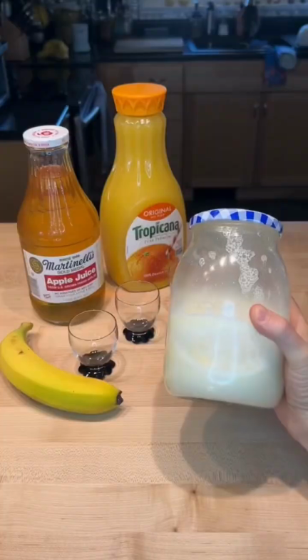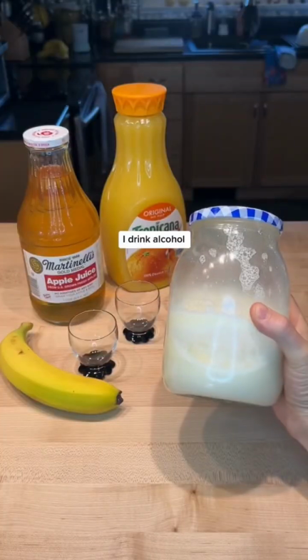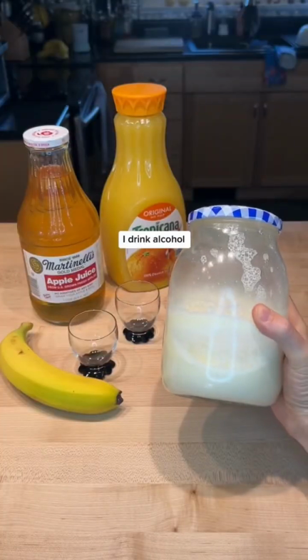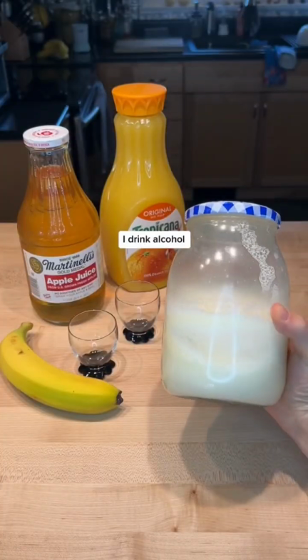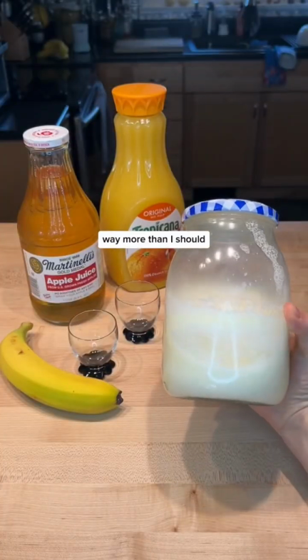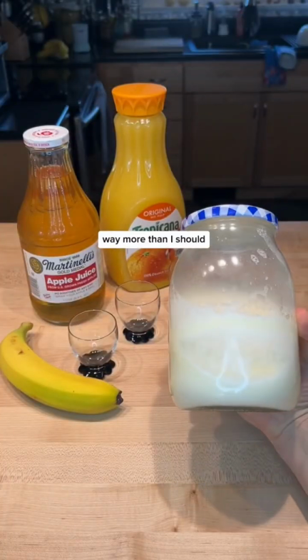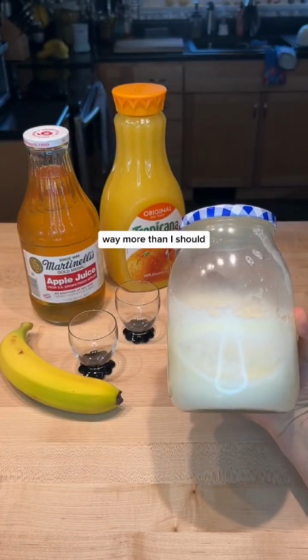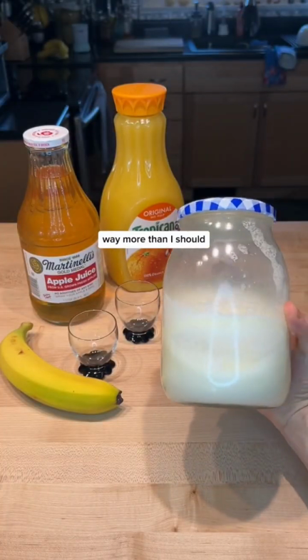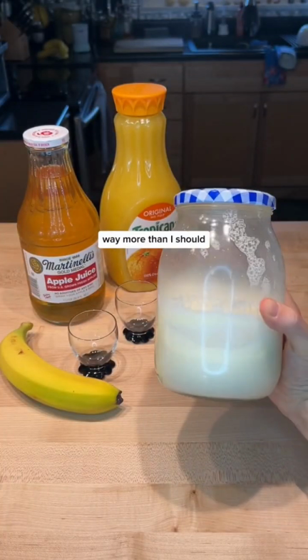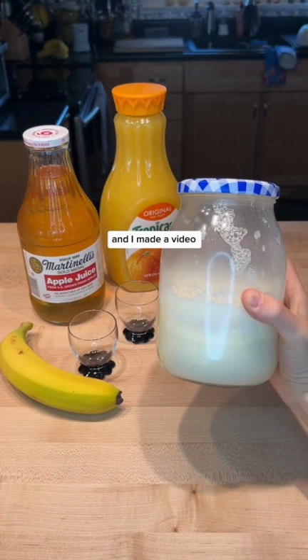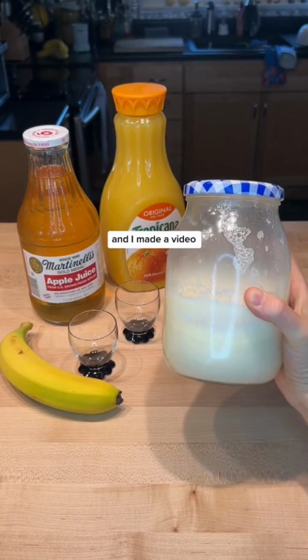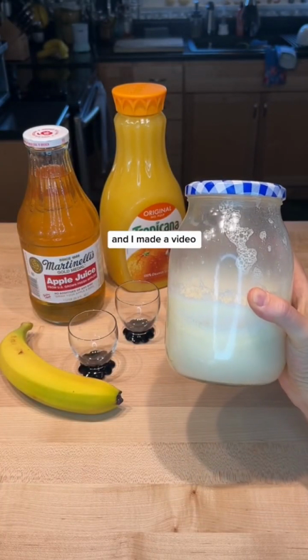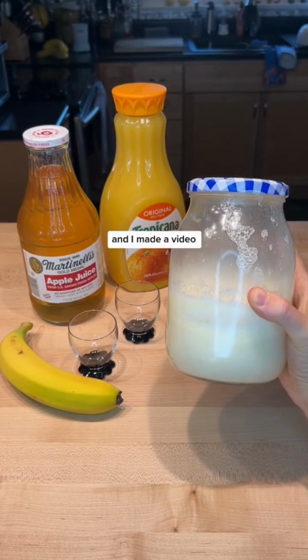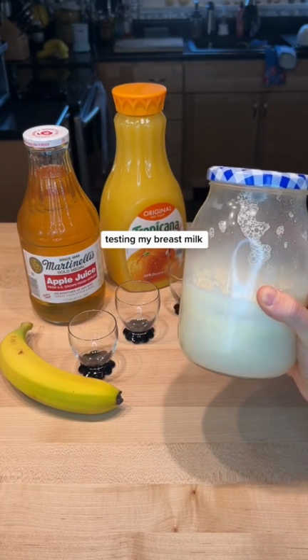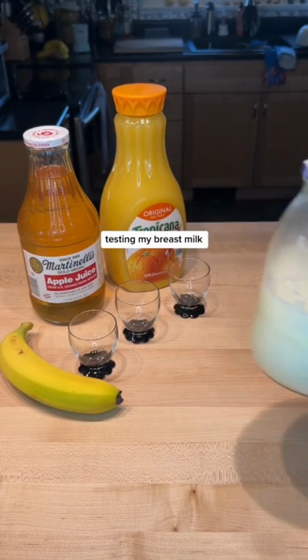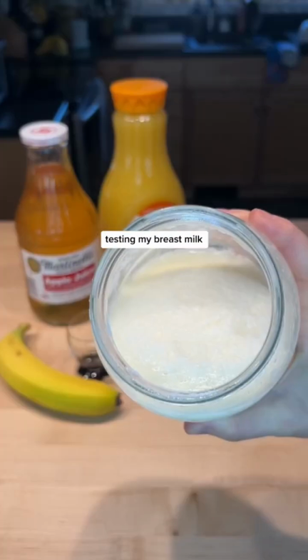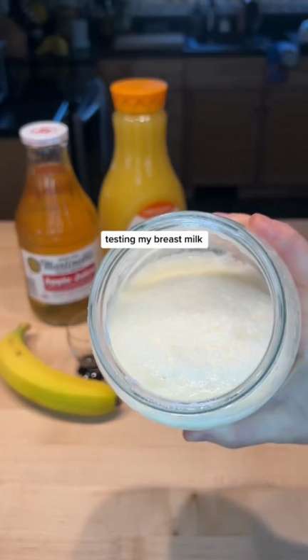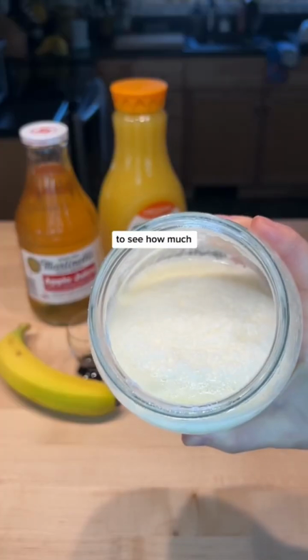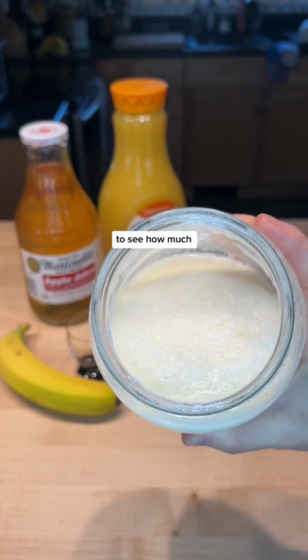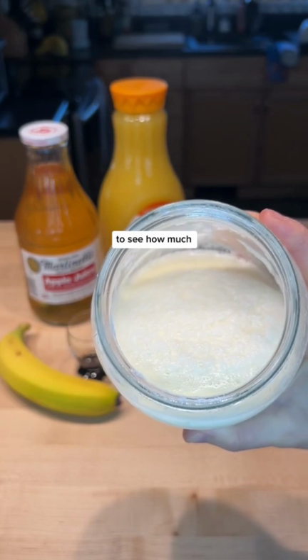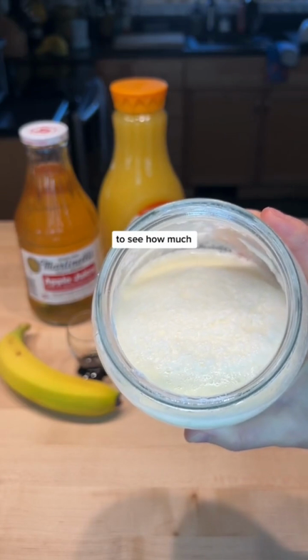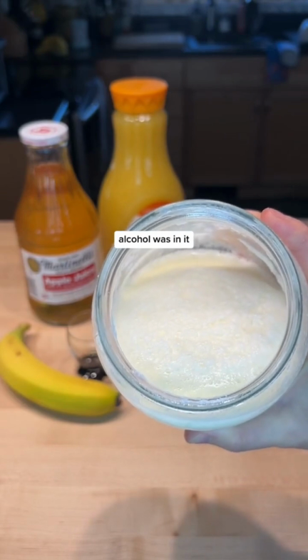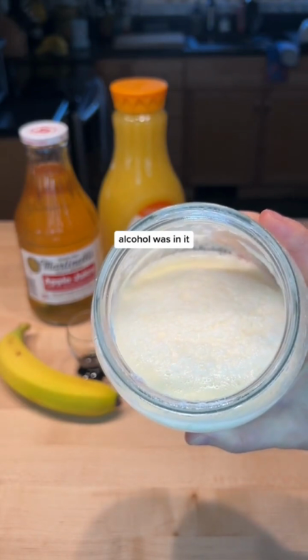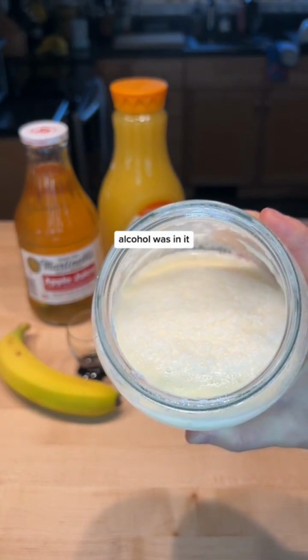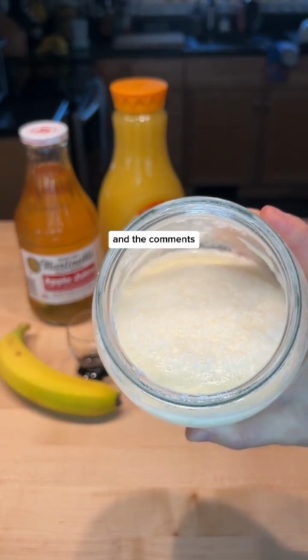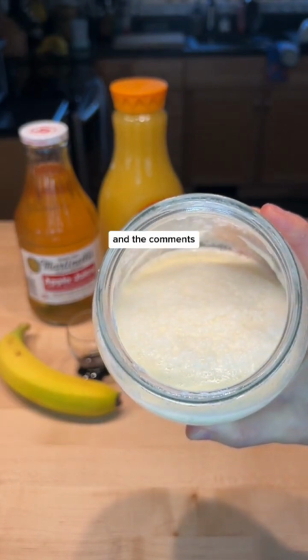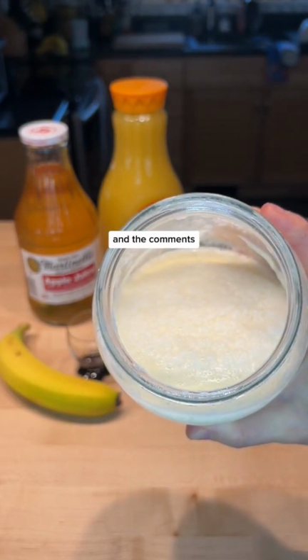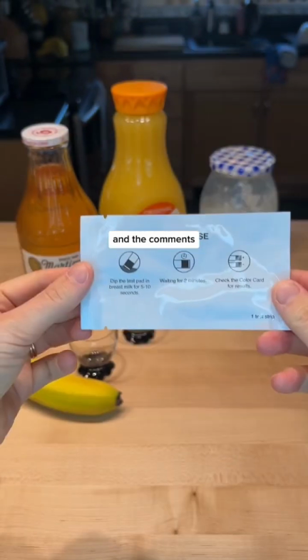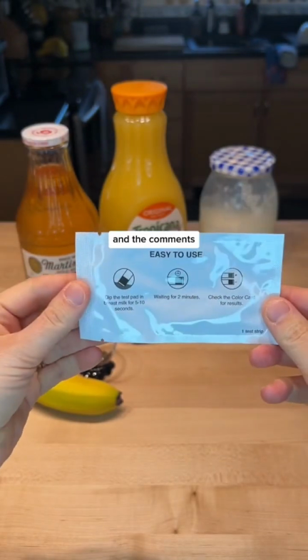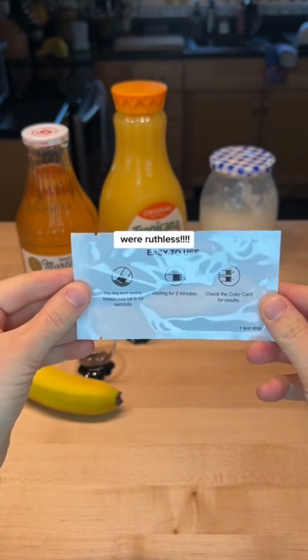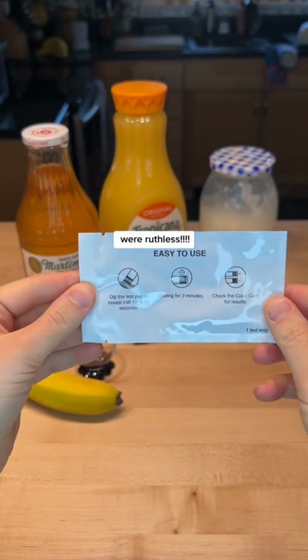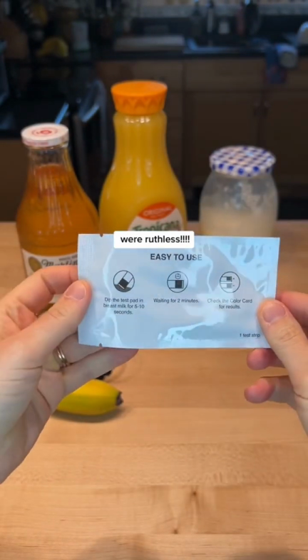I drink alcohol way more than I should, and I made a video testing my breast milk to see how much alcohol was in it, and the comments were ruthless.